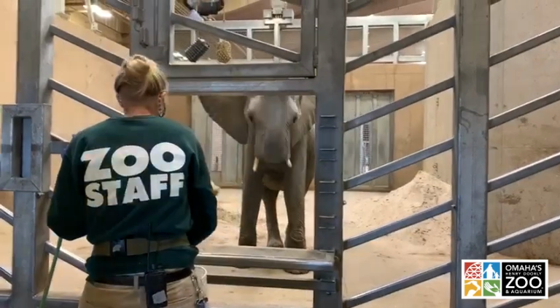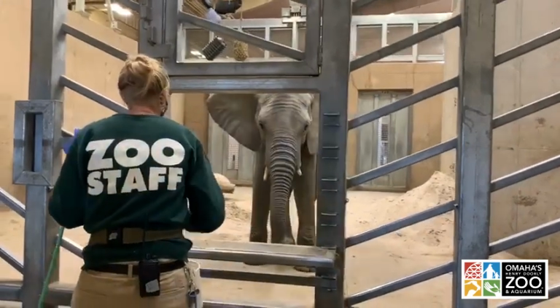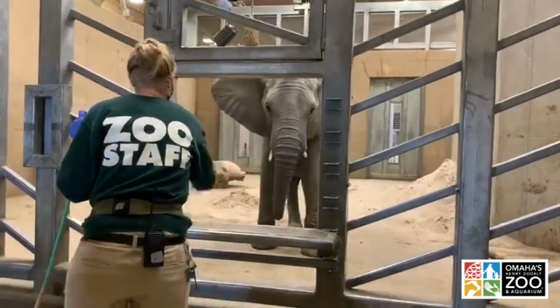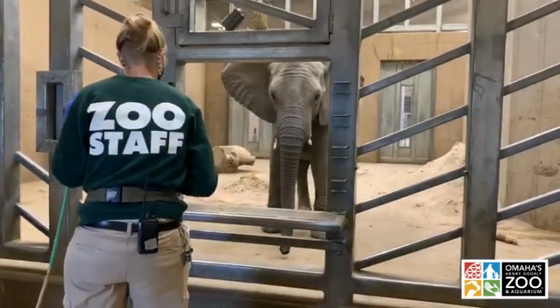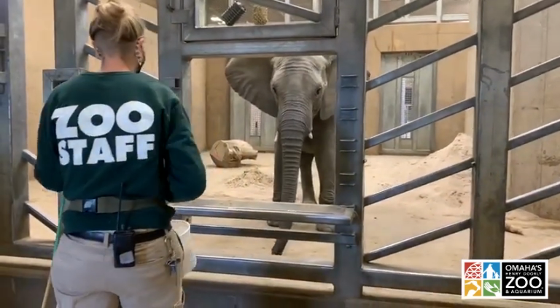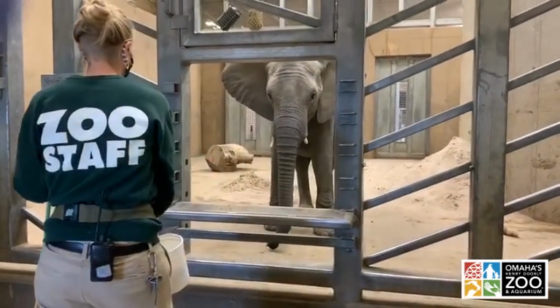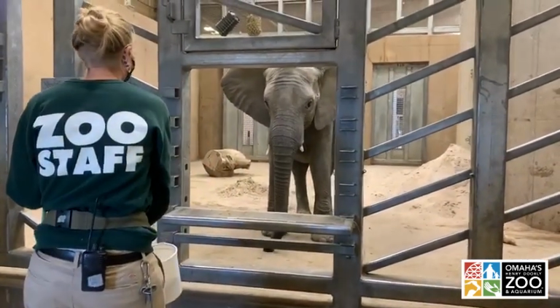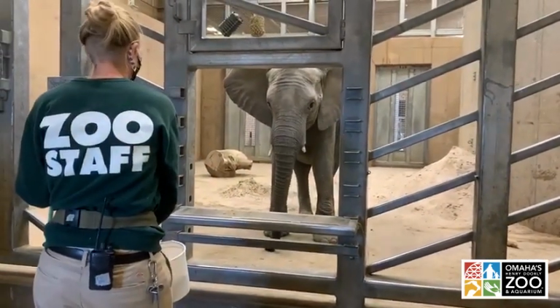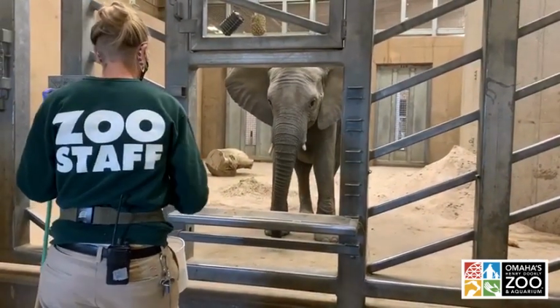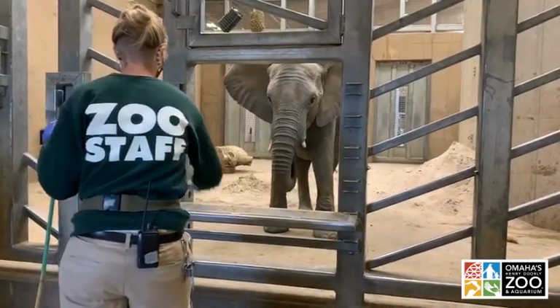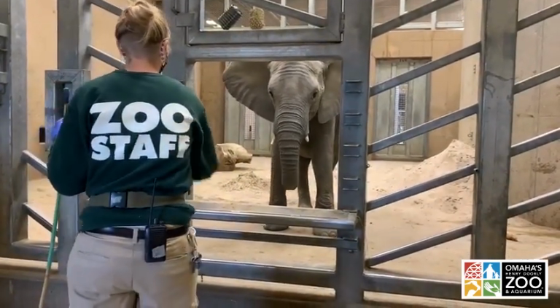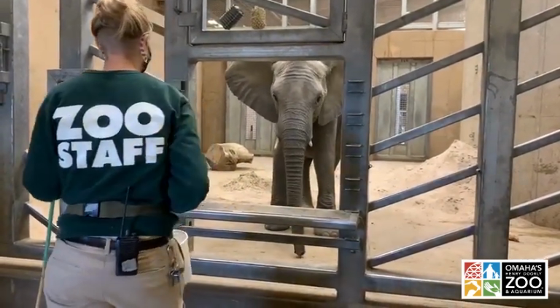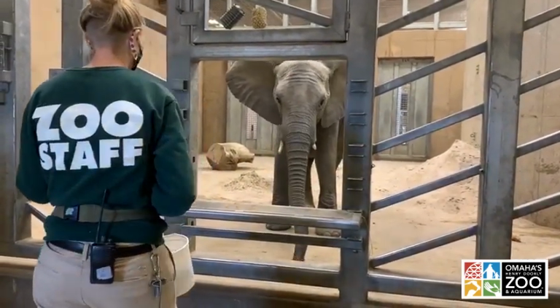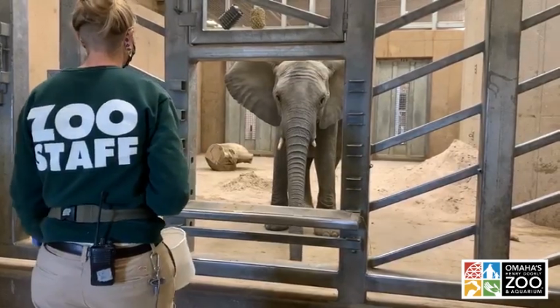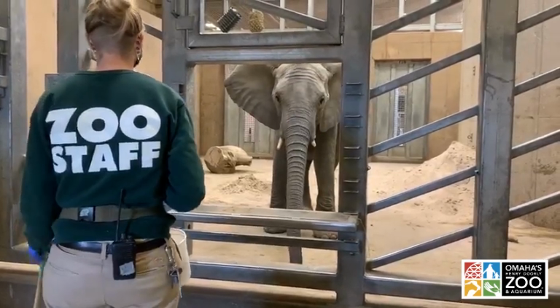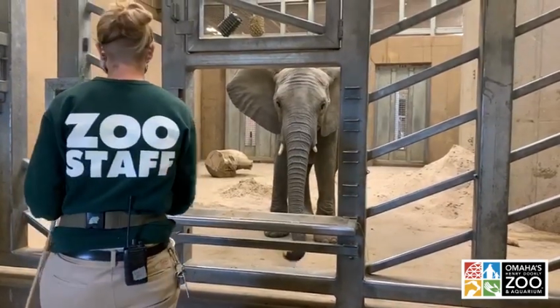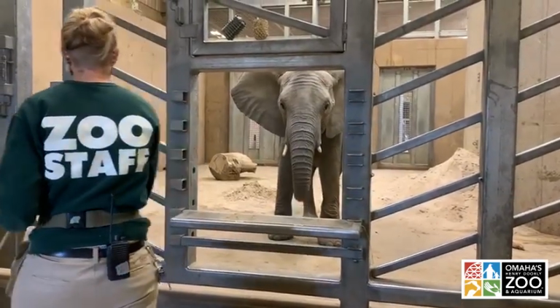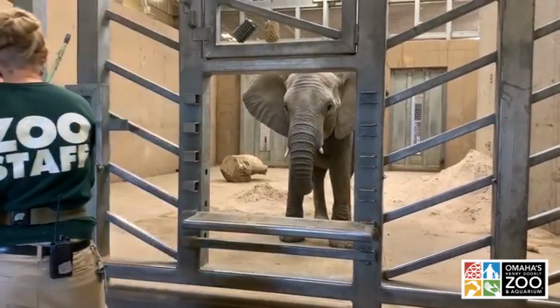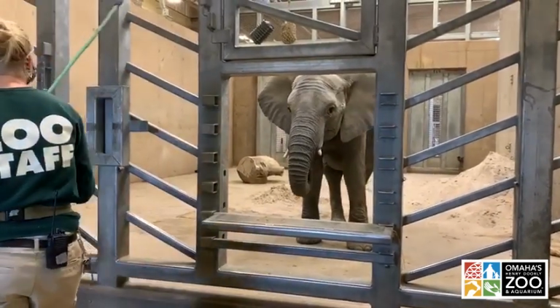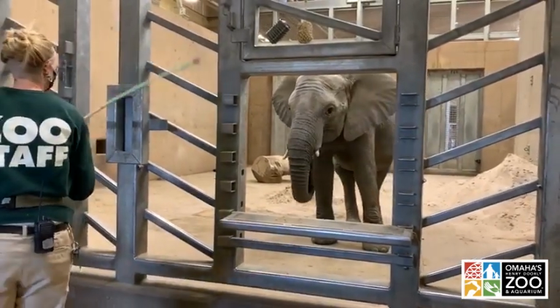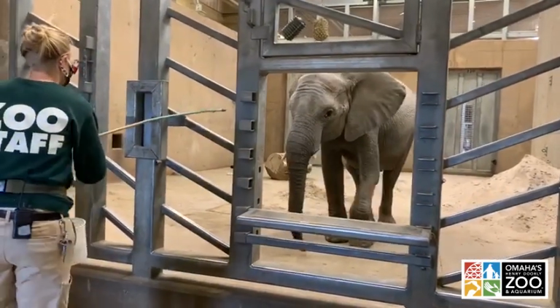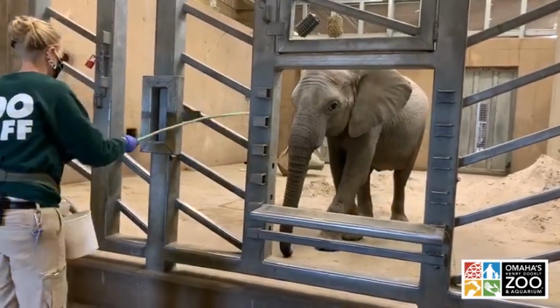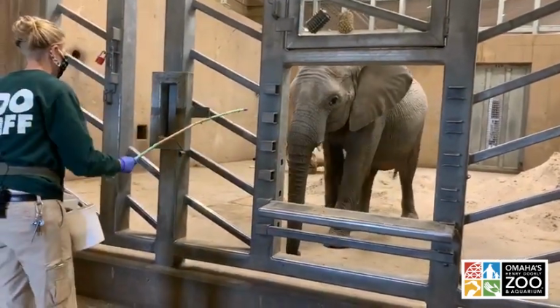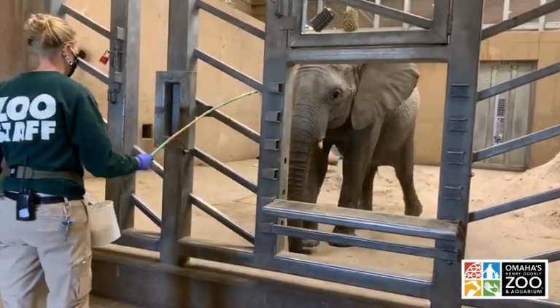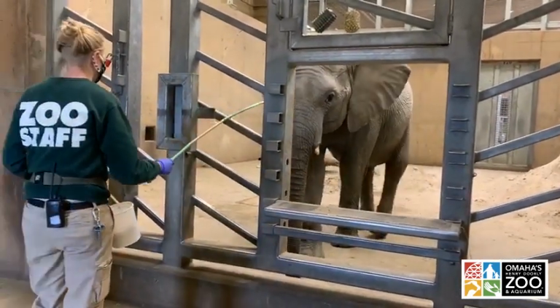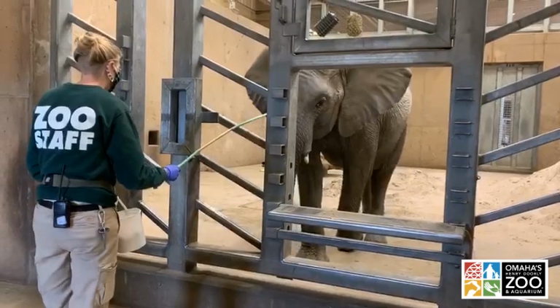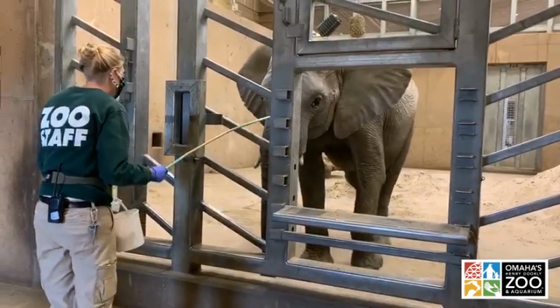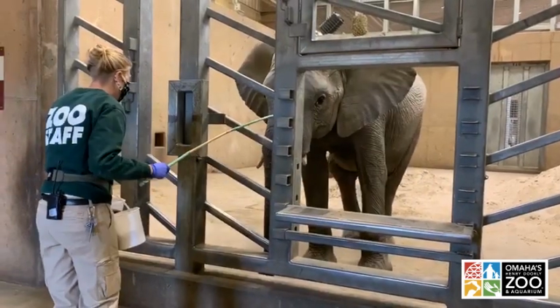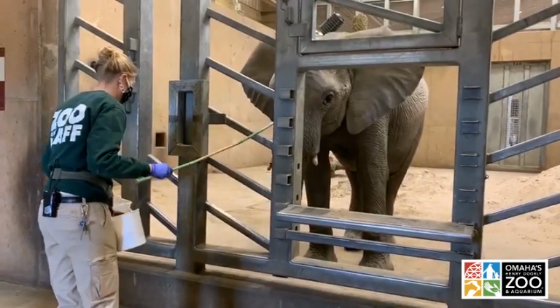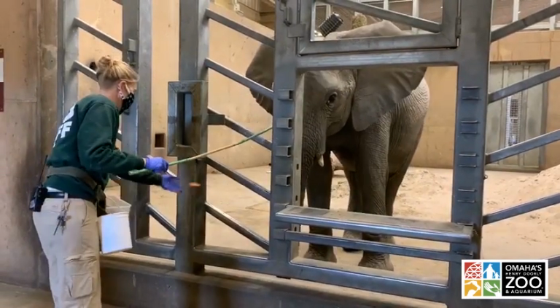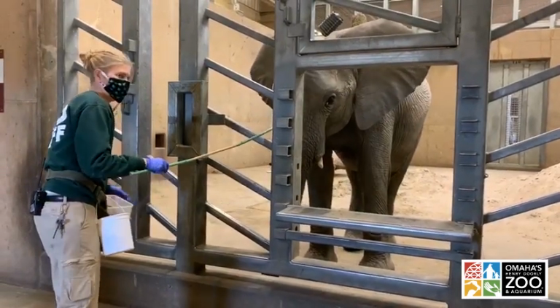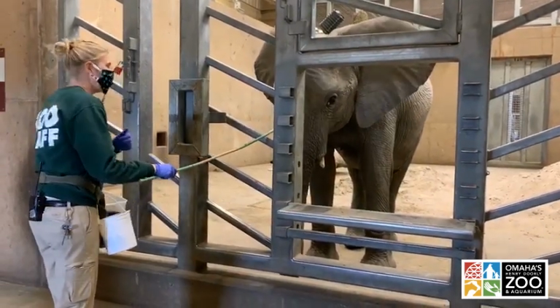This job takes a lot of hard work, dedication, and patience. But our goal is to help connect all the guests who visit the zoo with these amazing animals, to inspire them to do what they can to help promote conservation efforts.